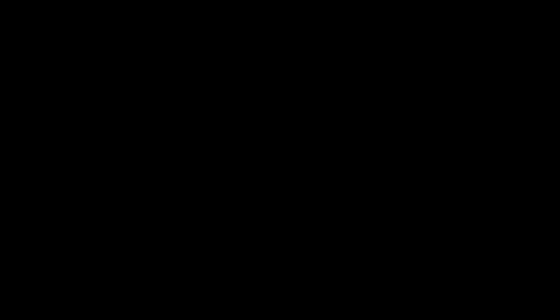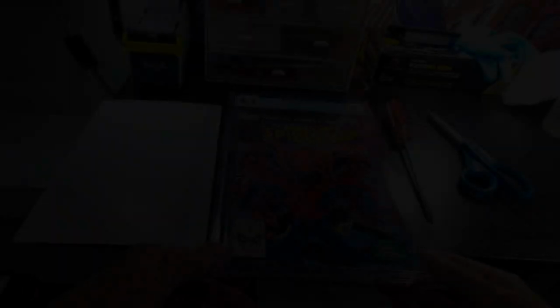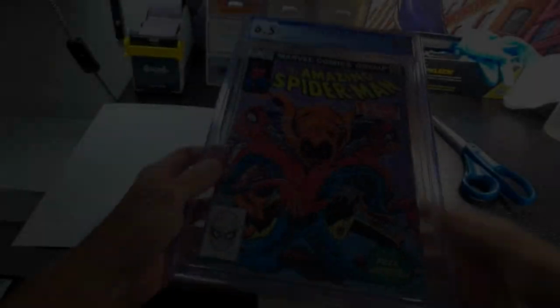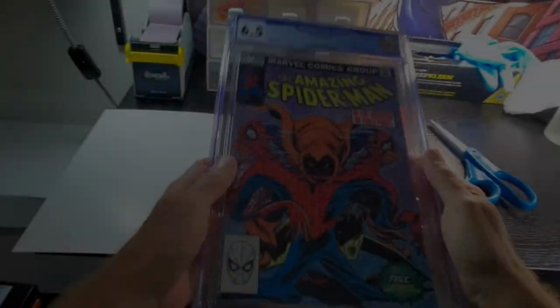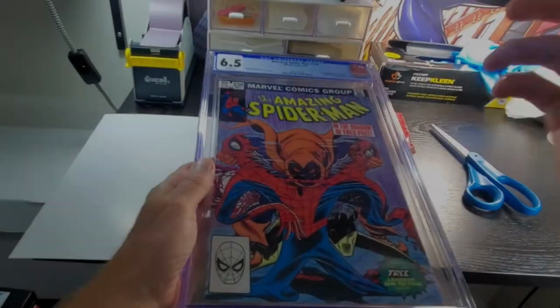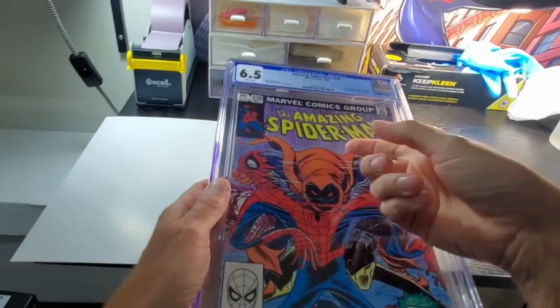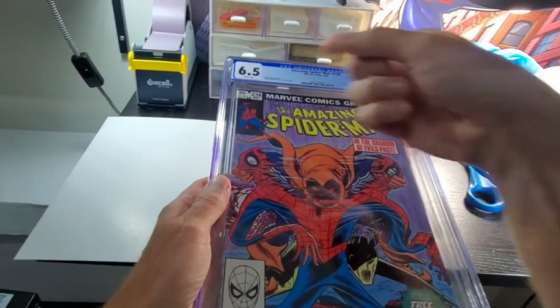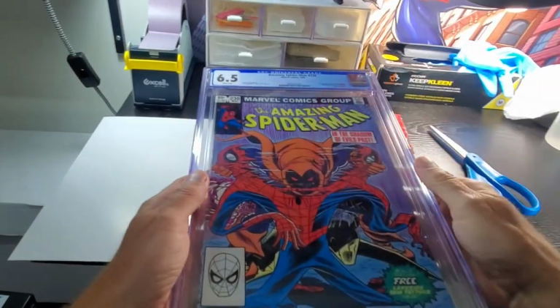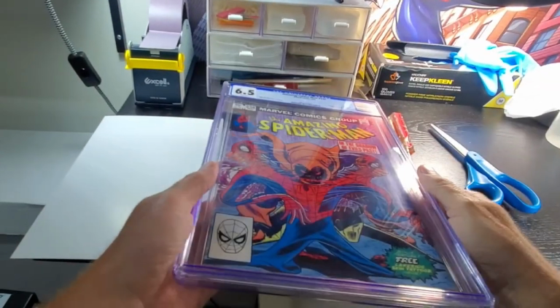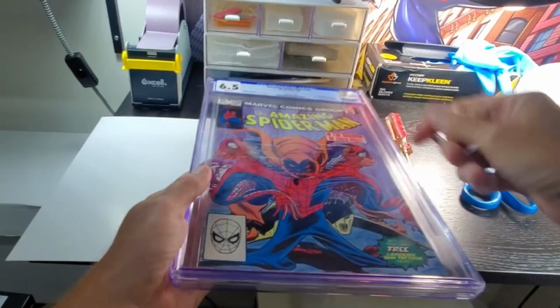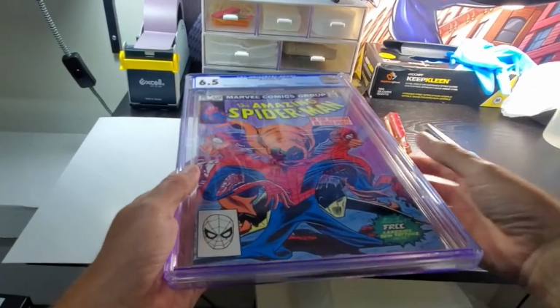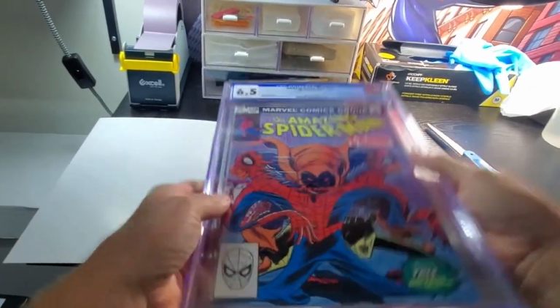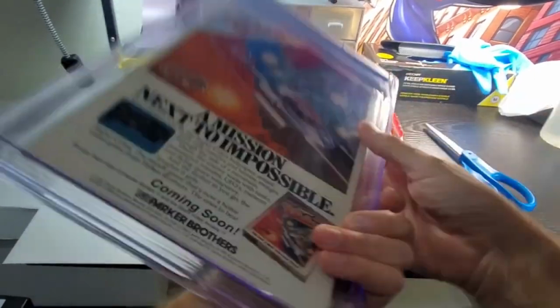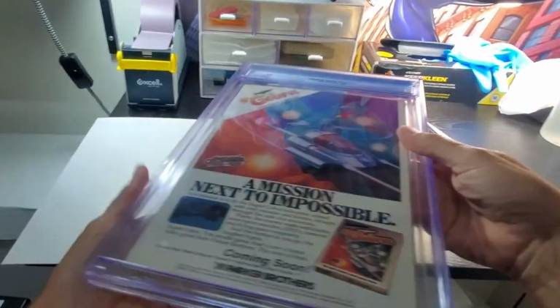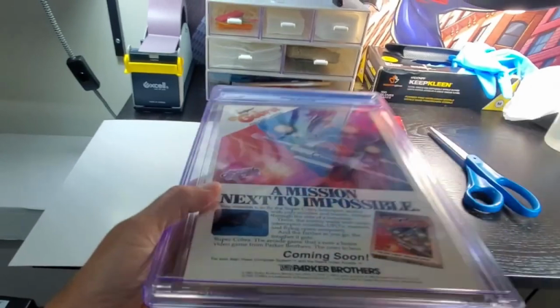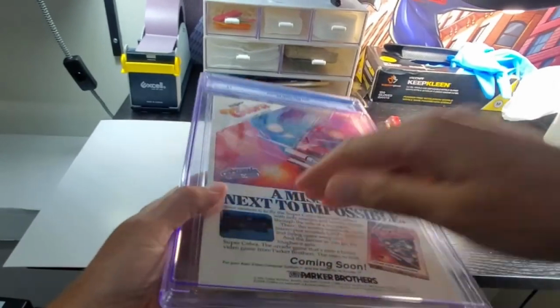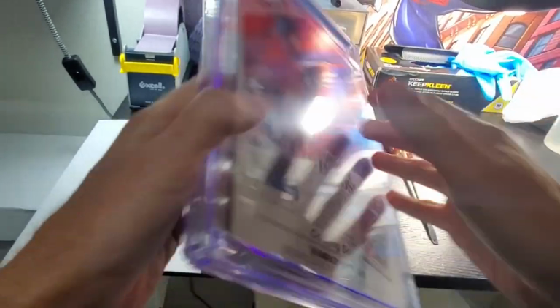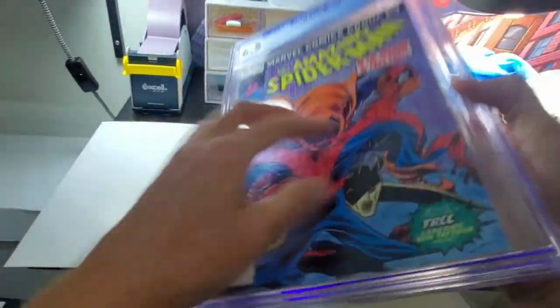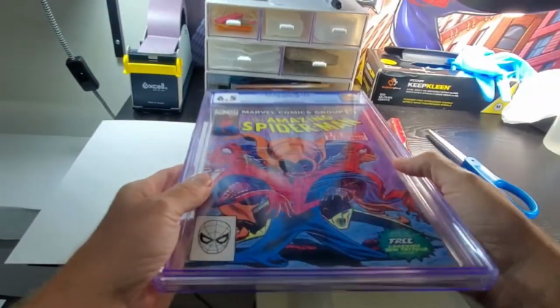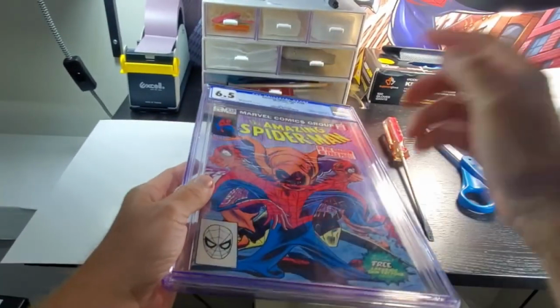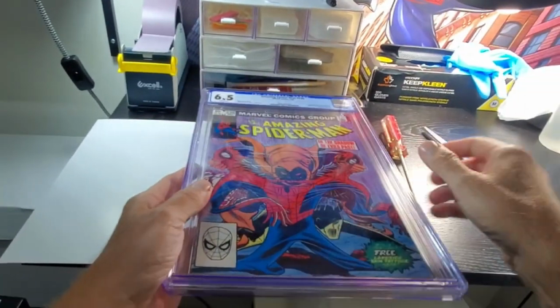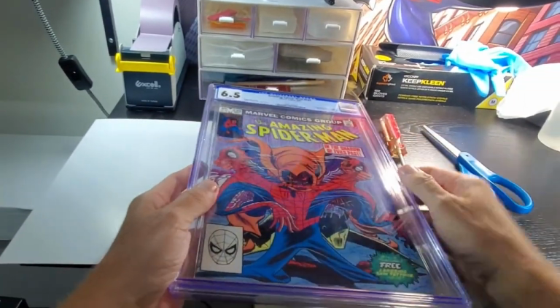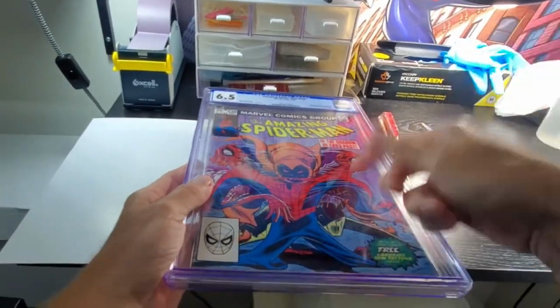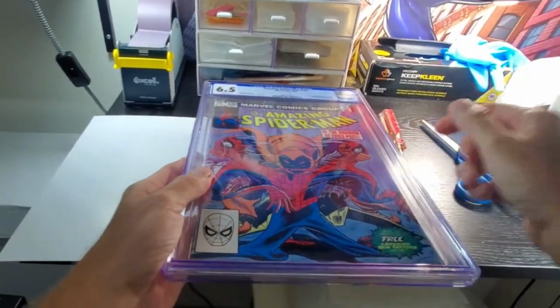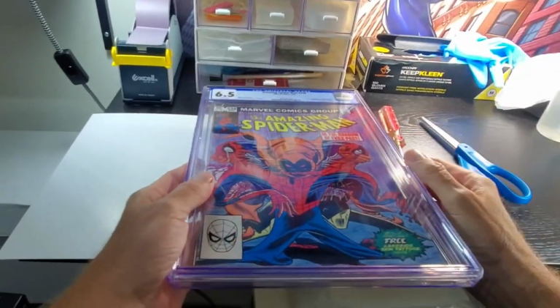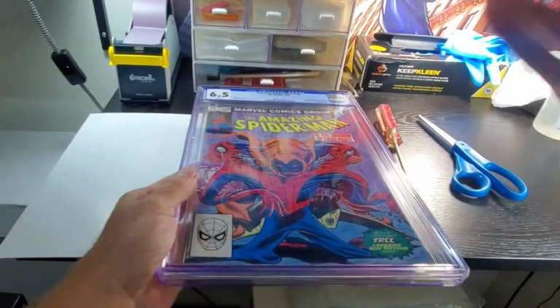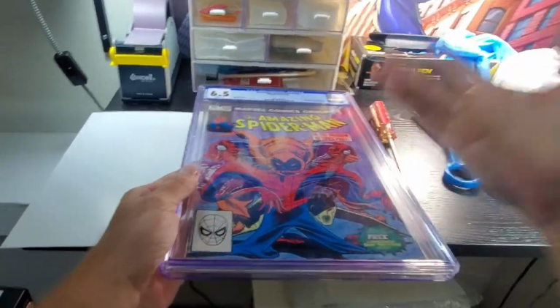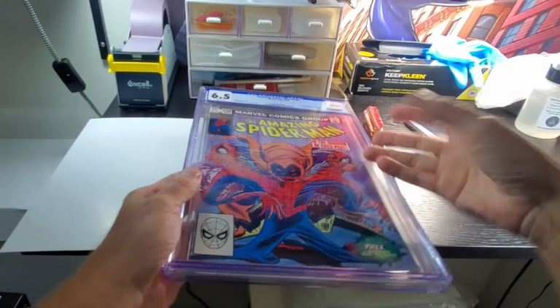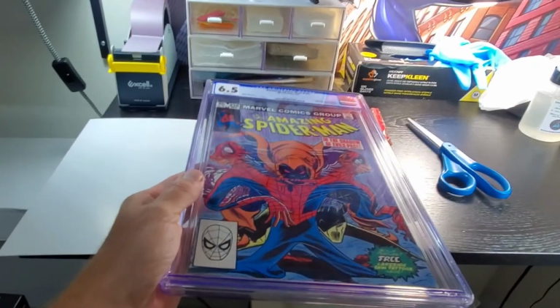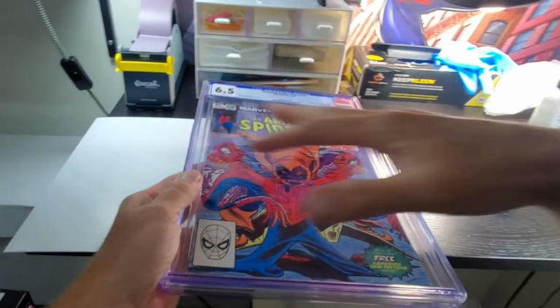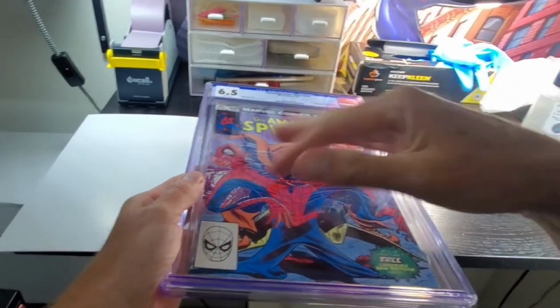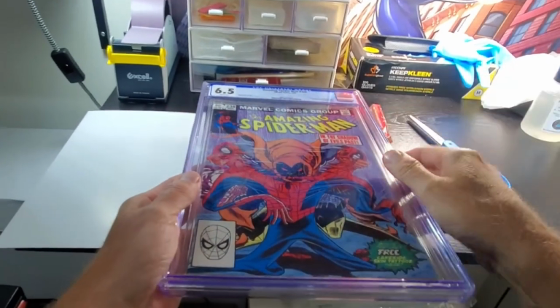Today we're going to be cracking this slab right here, the 6.5 Amazing Spider-Man 238. I think we can CPR this book up to a much higher grade, but the first step is we've got to get it out of this case.